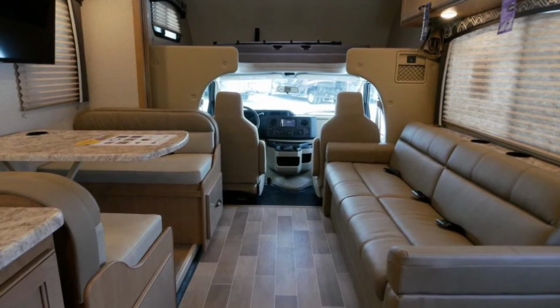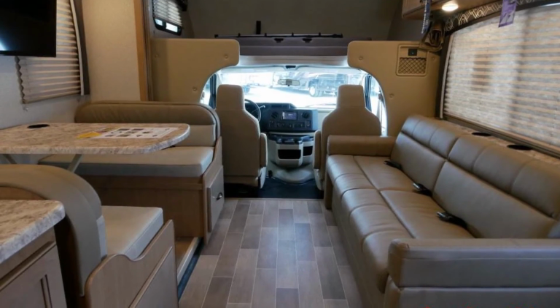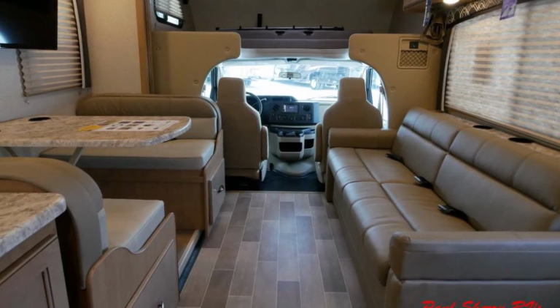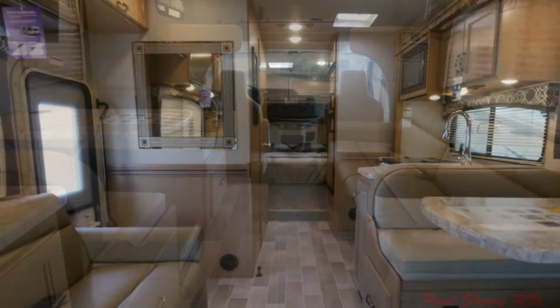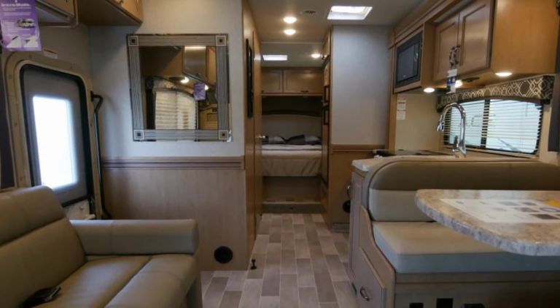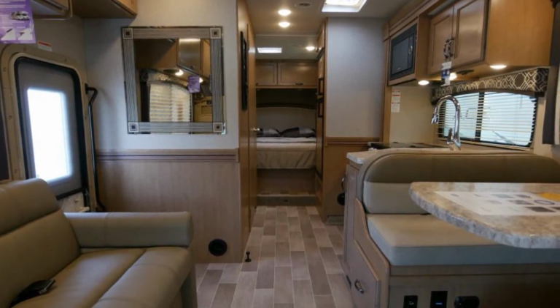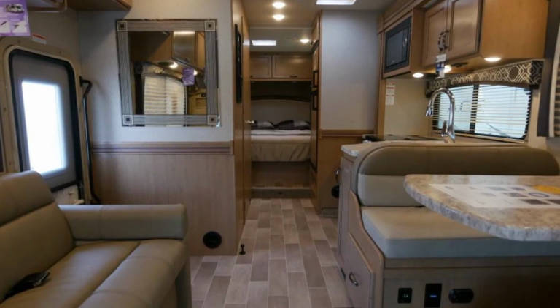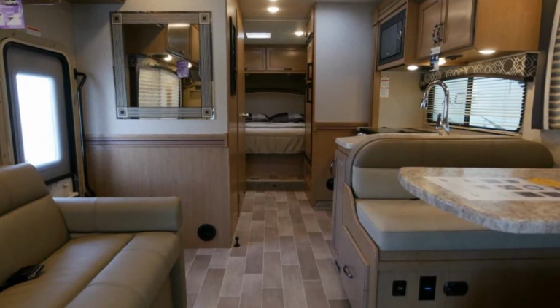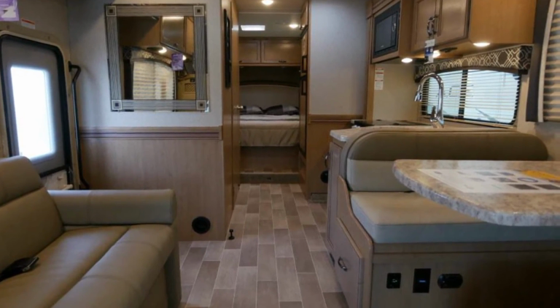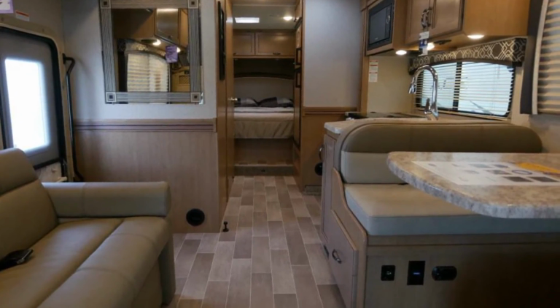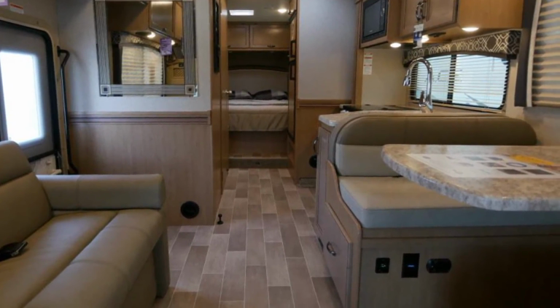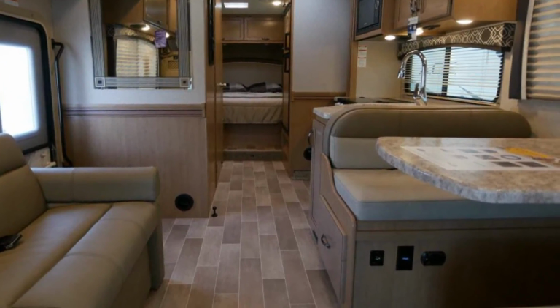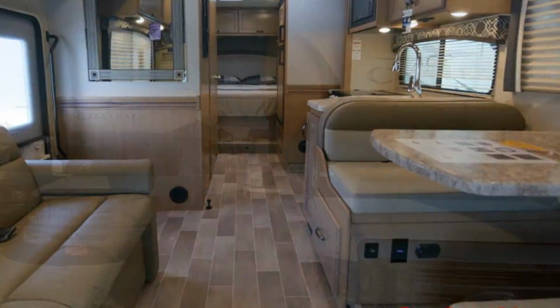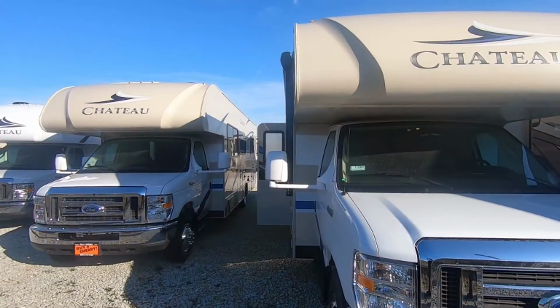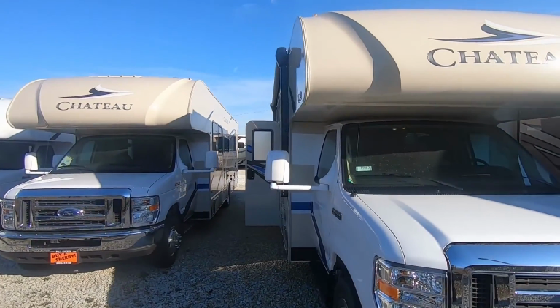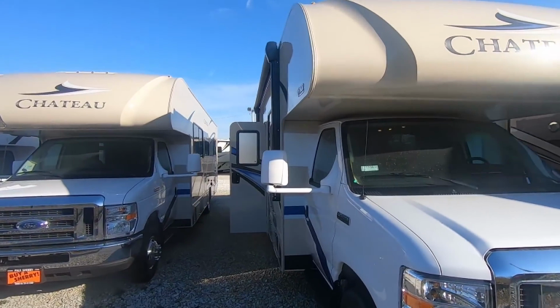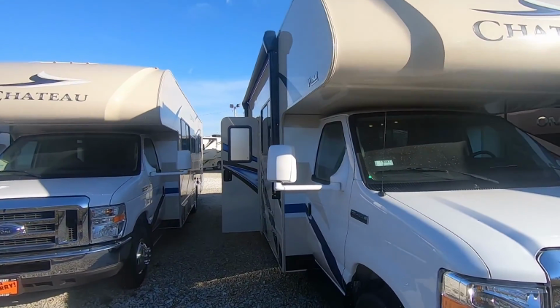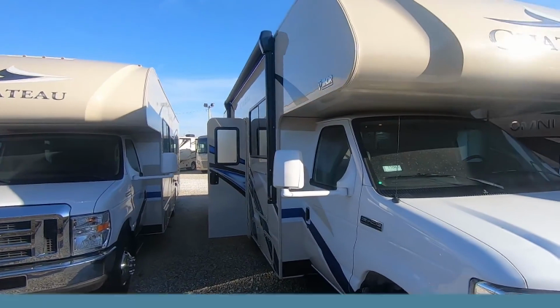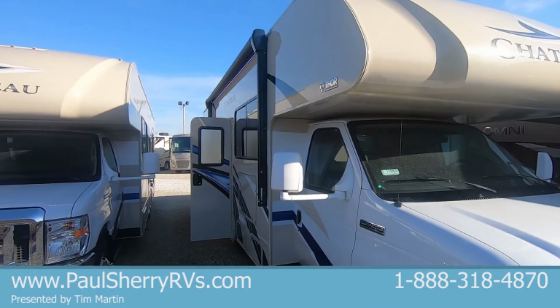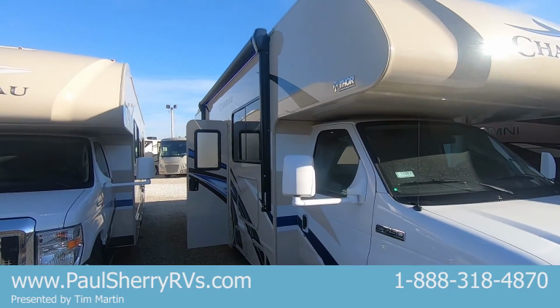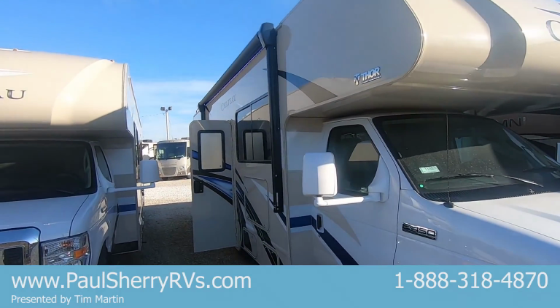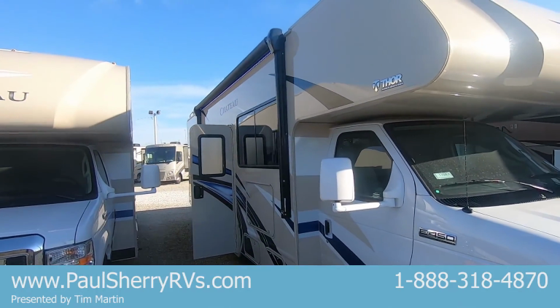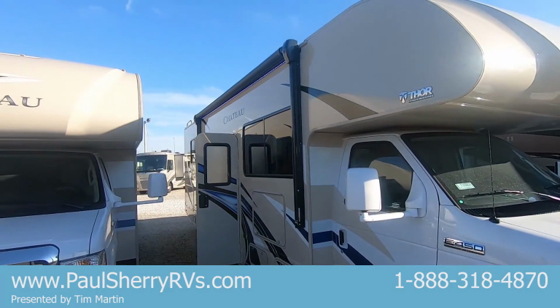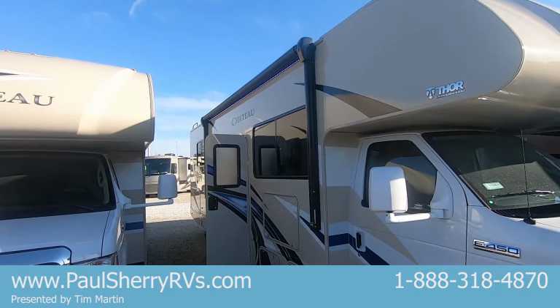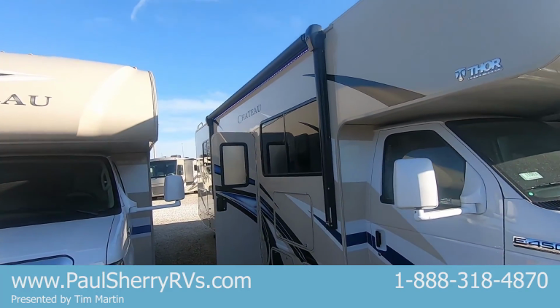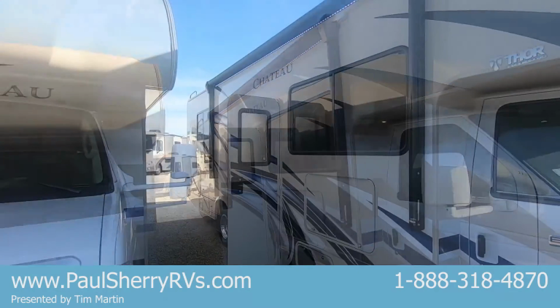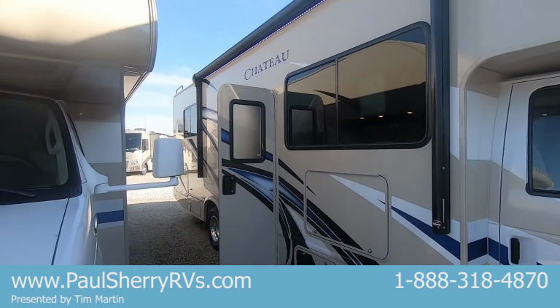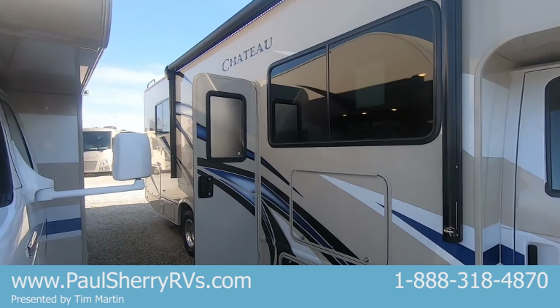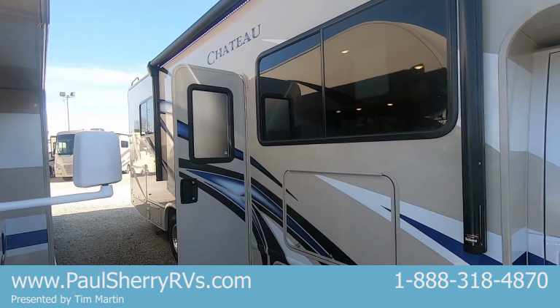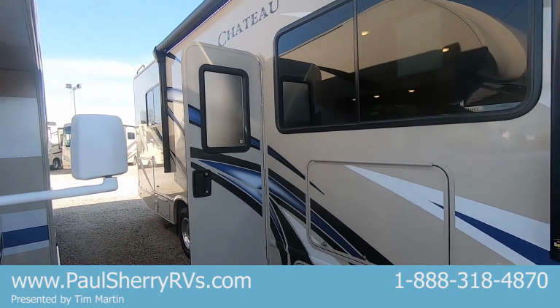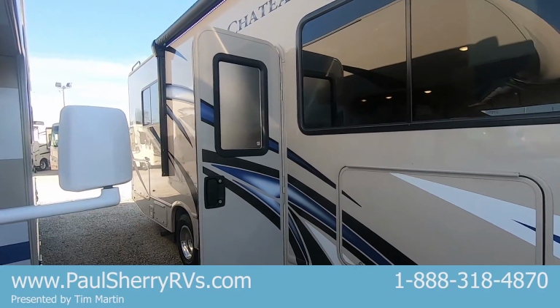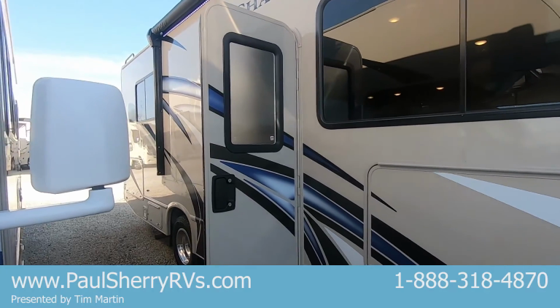This is the Thor Chateau, part of the Thor Motorhome division. It's on the E450 chassis with the V10. This is a 28ZZ.